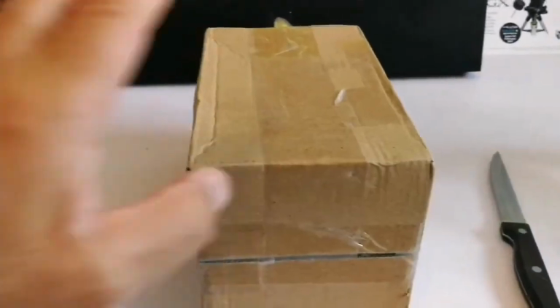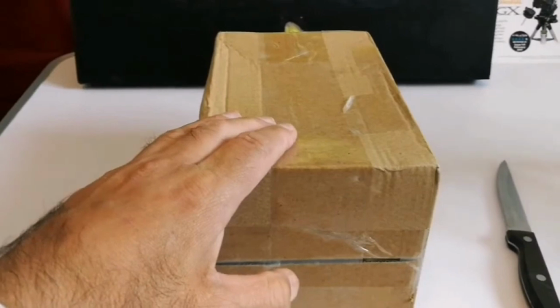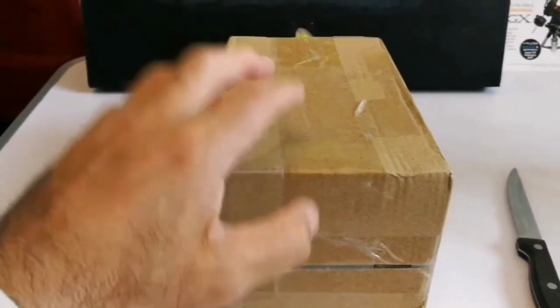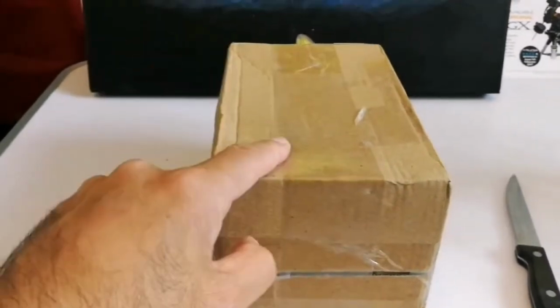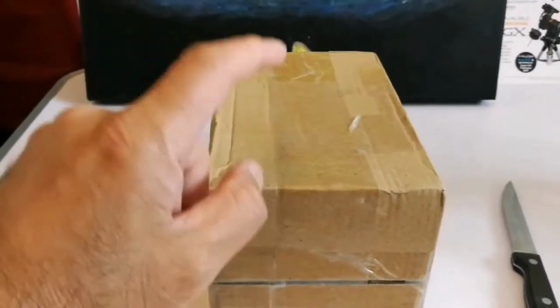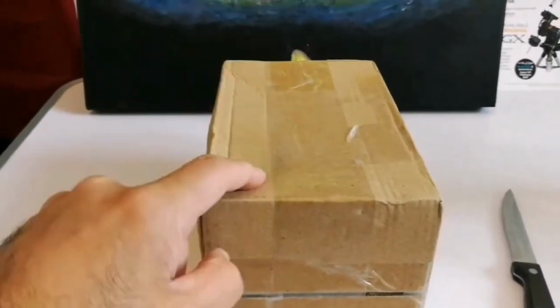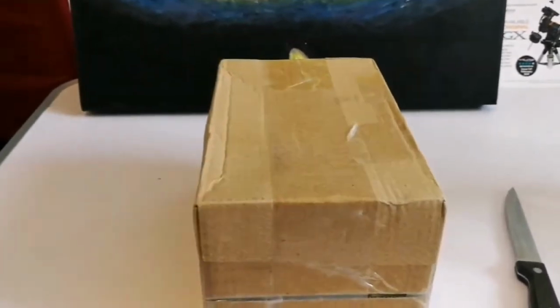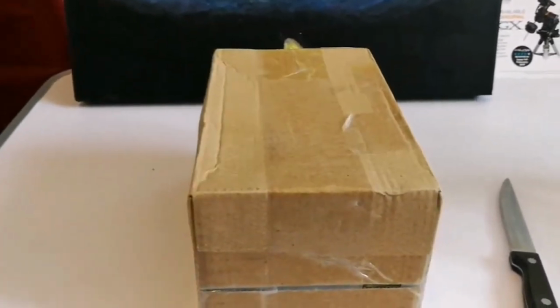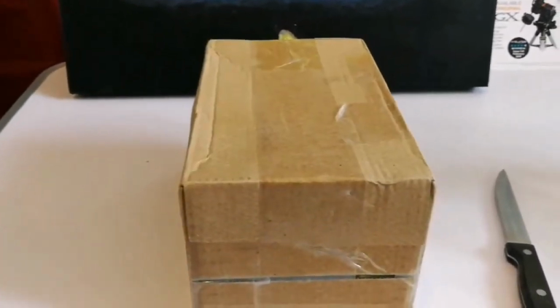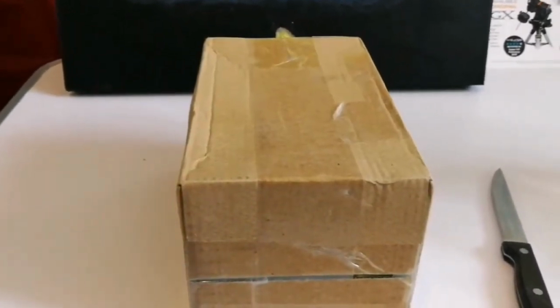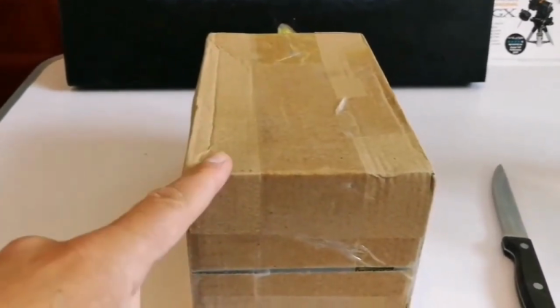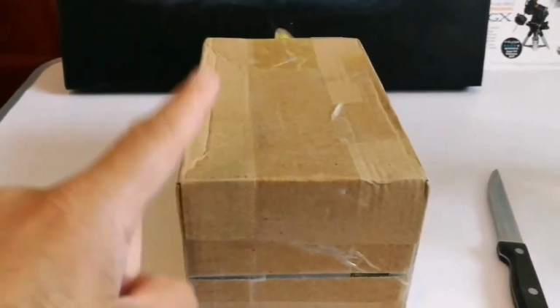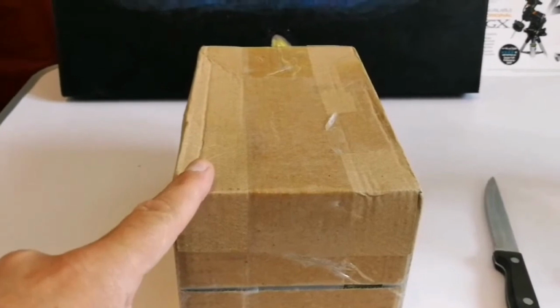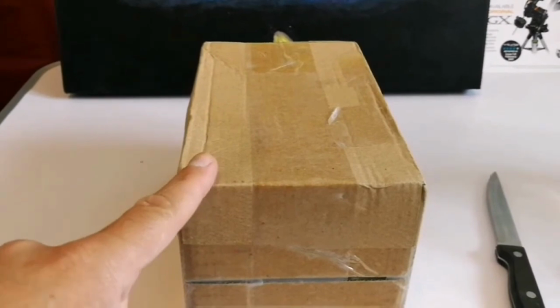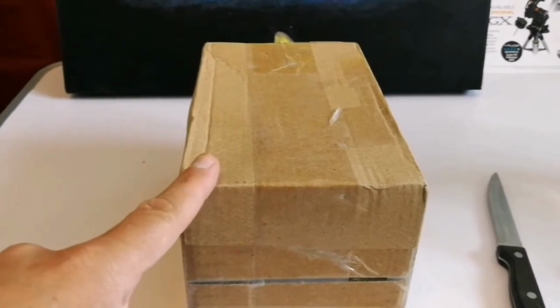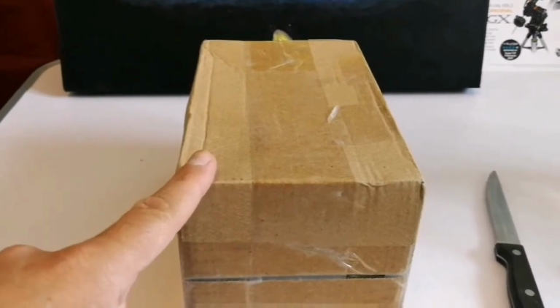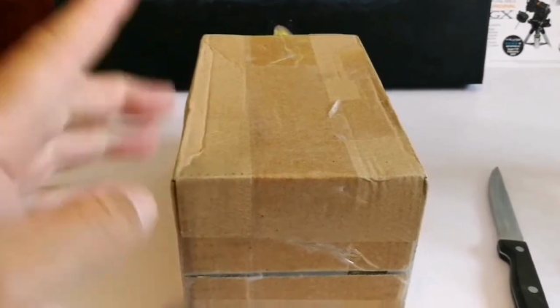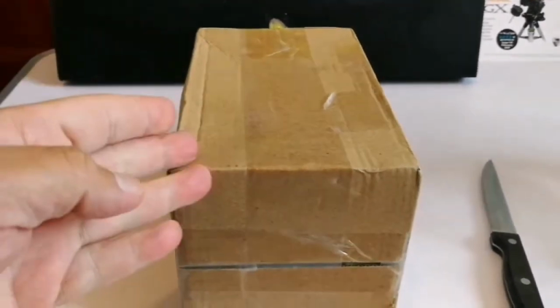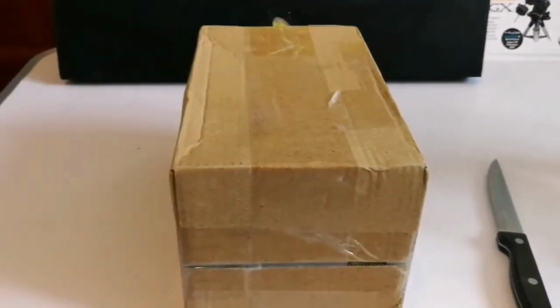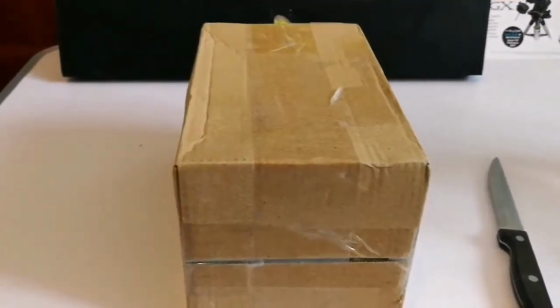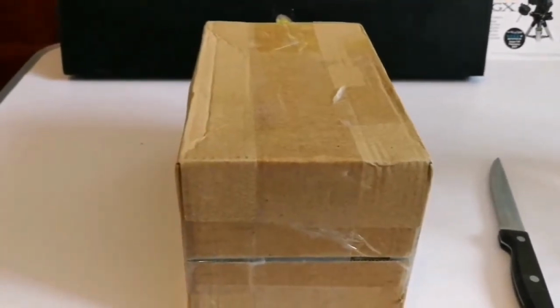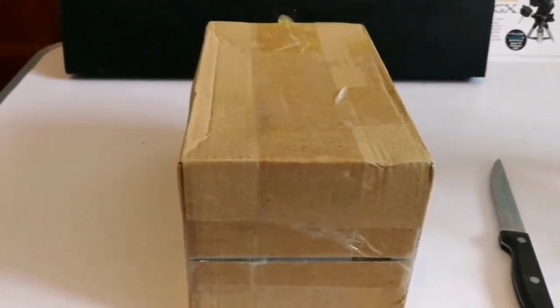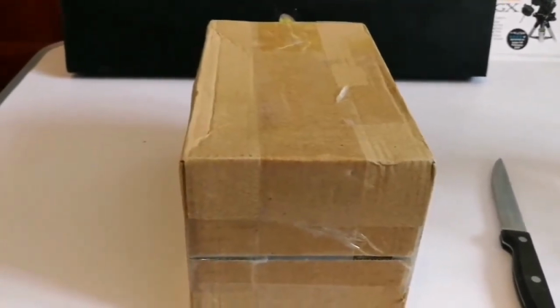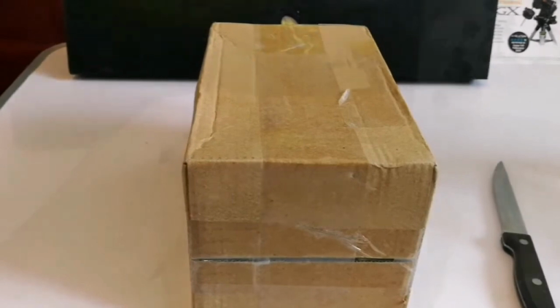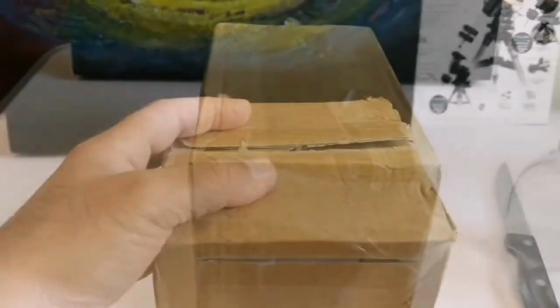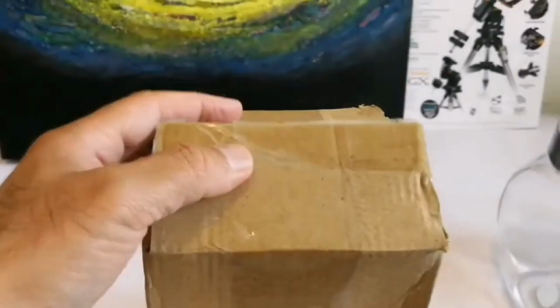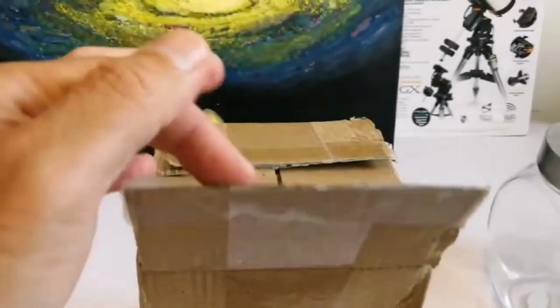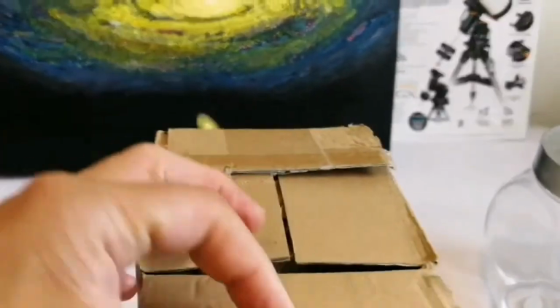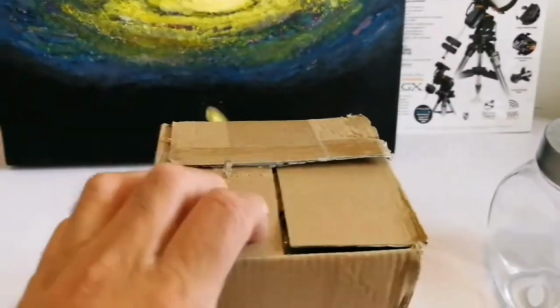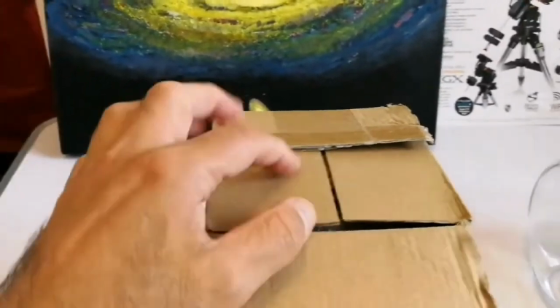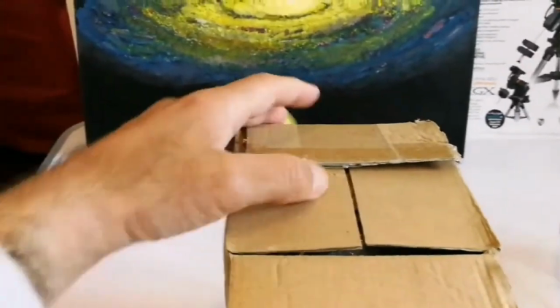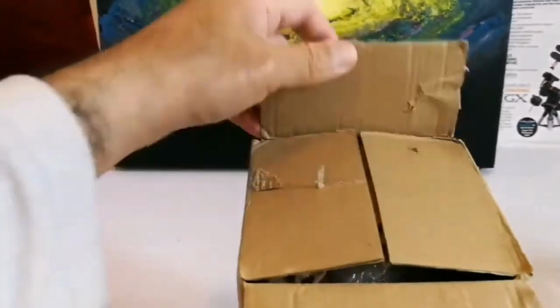This is a new item that I have received. Let us open and see. I don't know — you may have already read the title, but at this moment I don't know what is inside, so you're ahead of me. Okay, let's see what is inside.